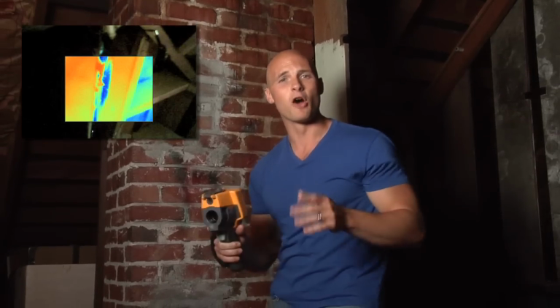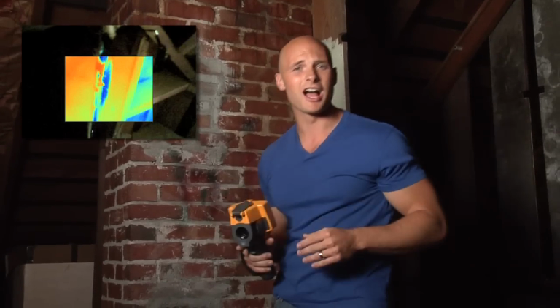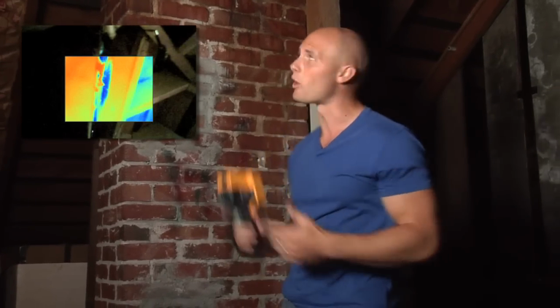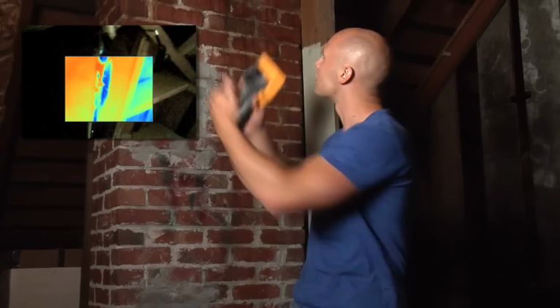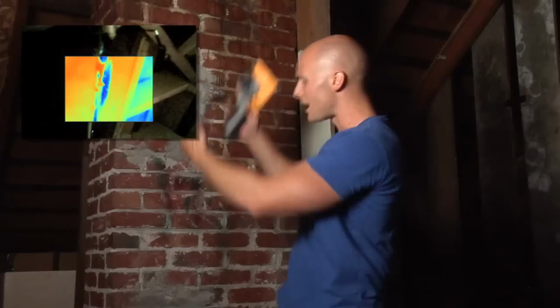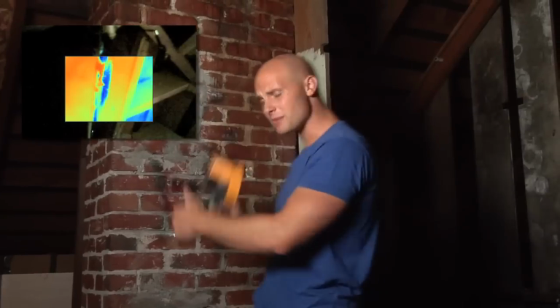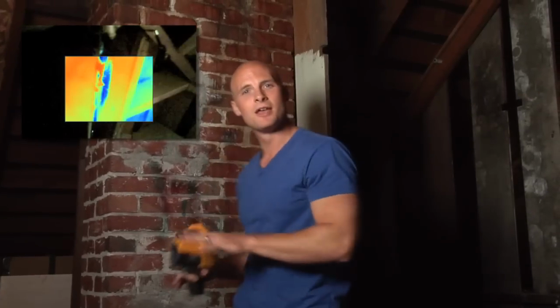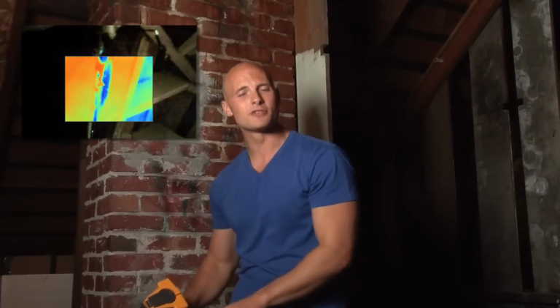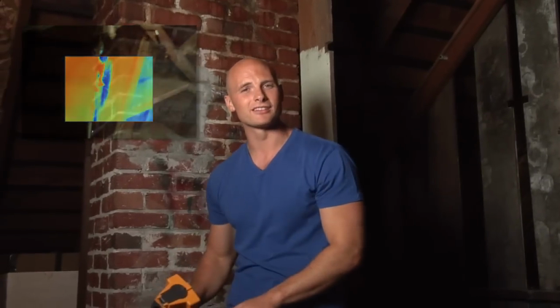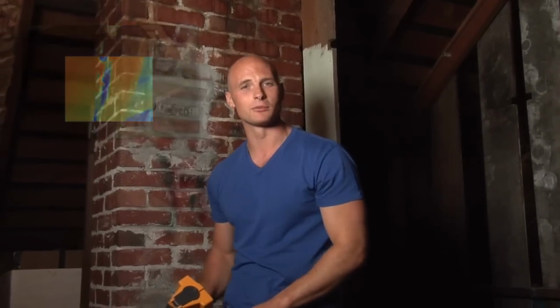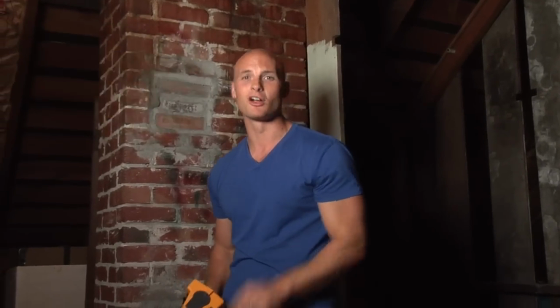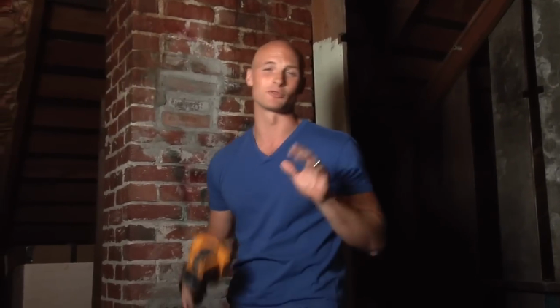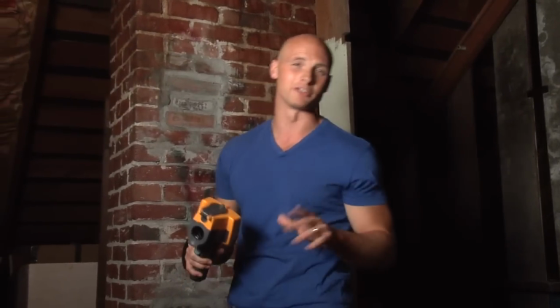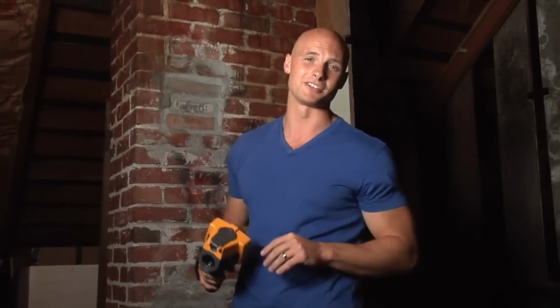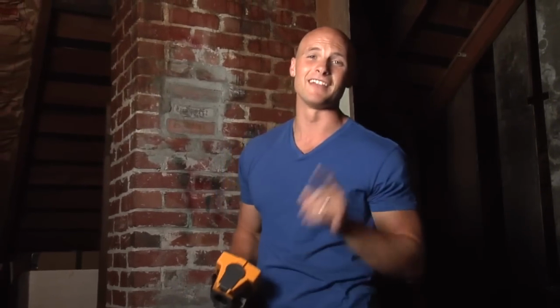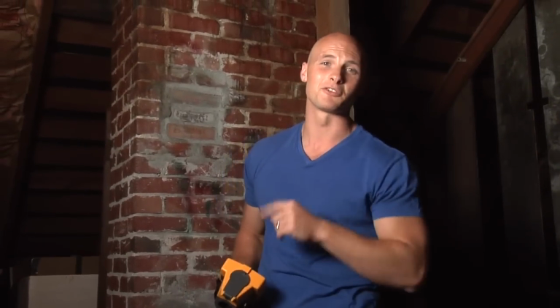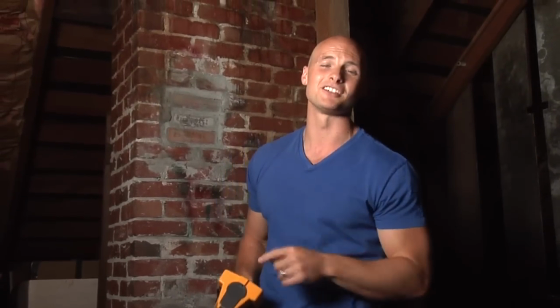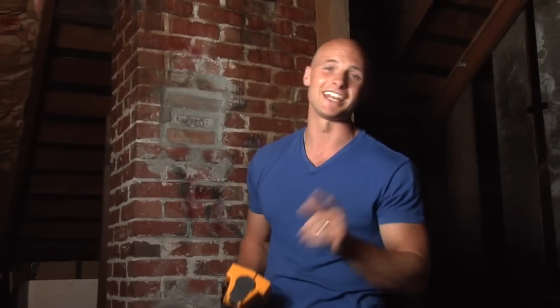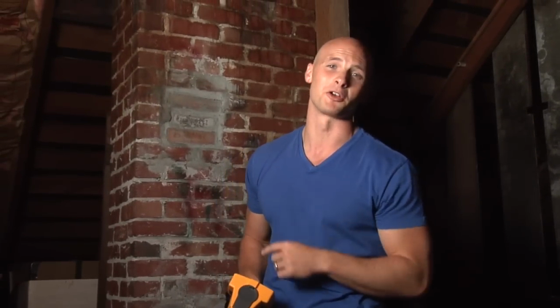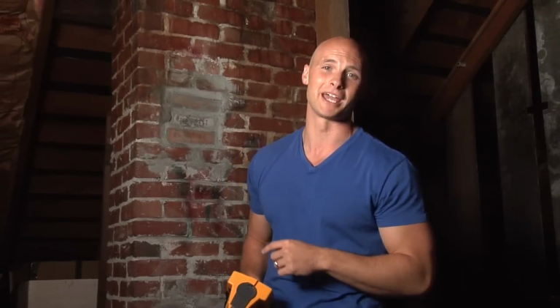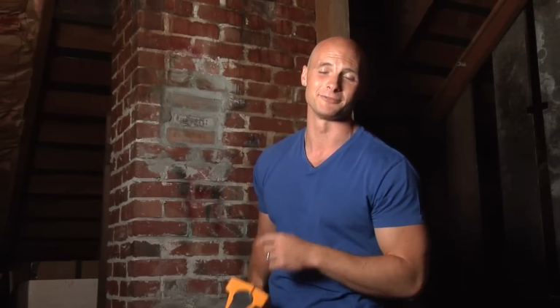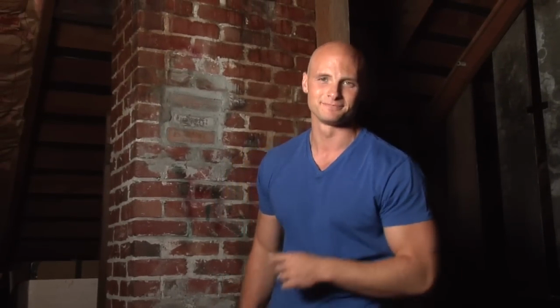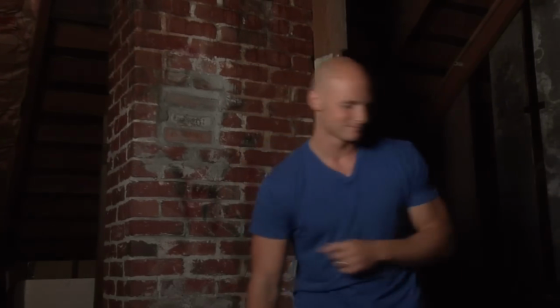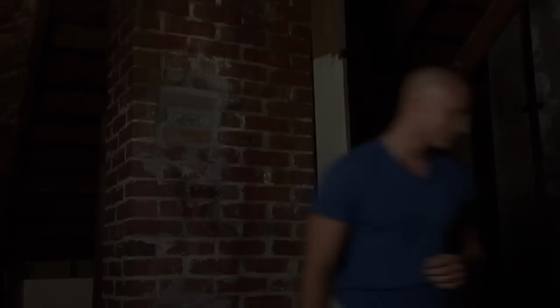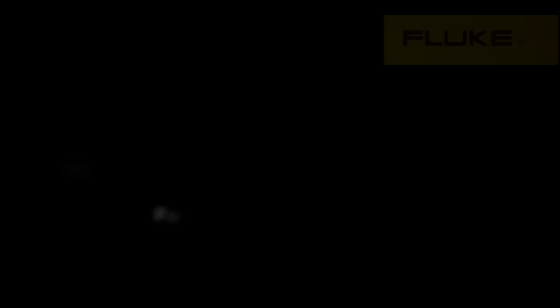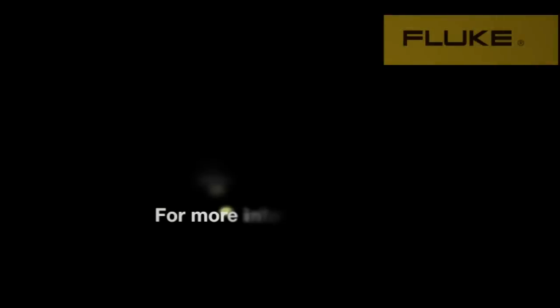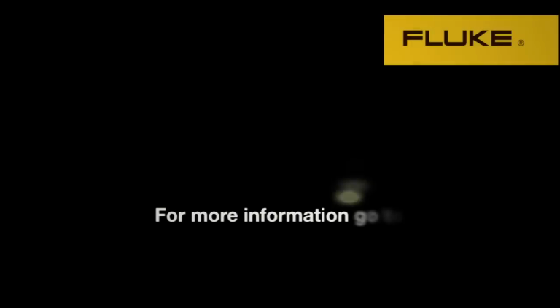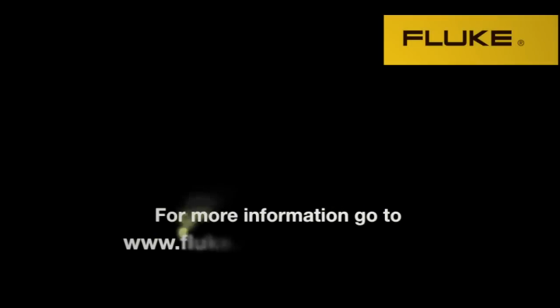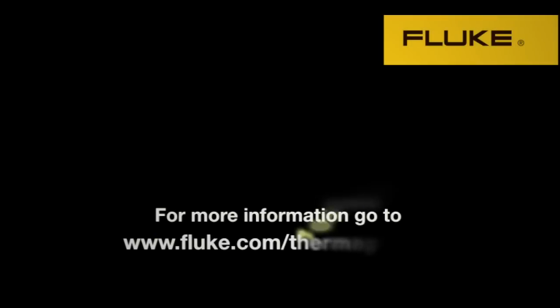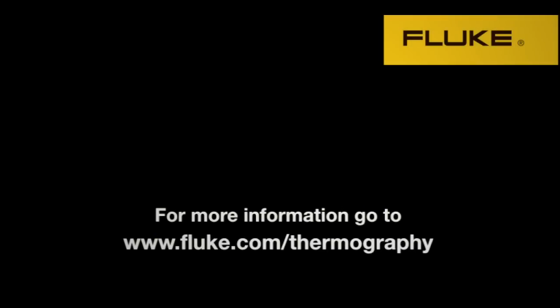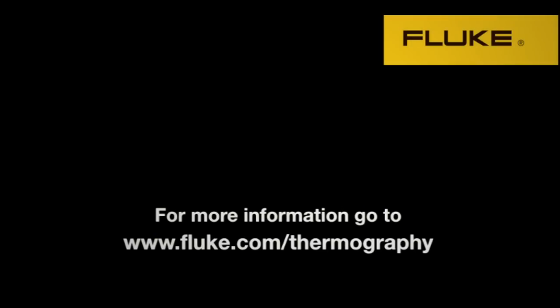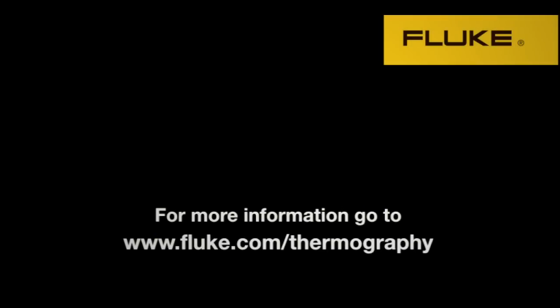Over time, the water can come down the chimney, penetrating the ceiling below, causing real damage. And that's information any homeowner would pay to know. We'll see you soon.